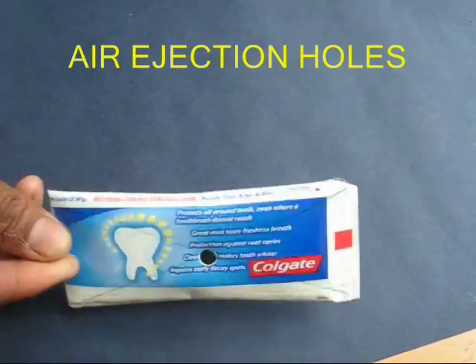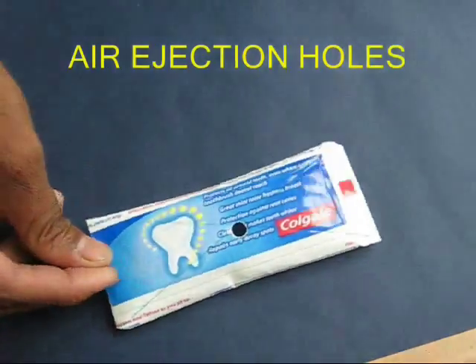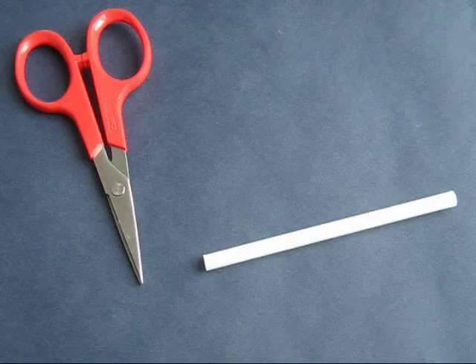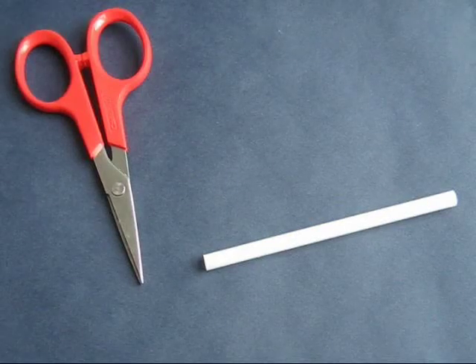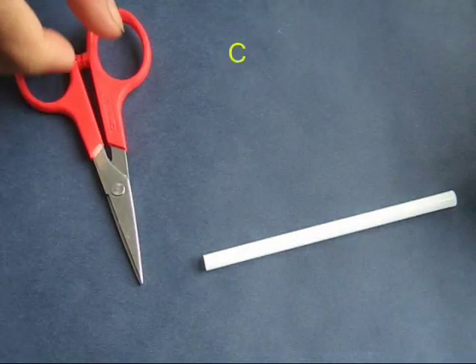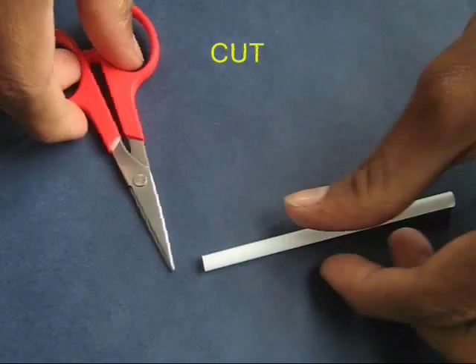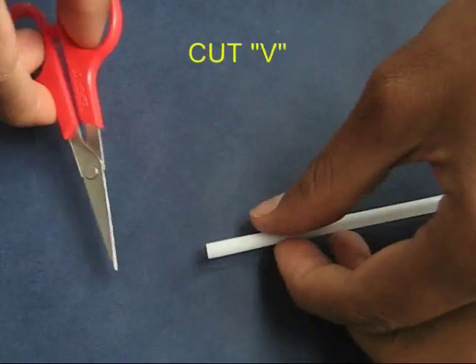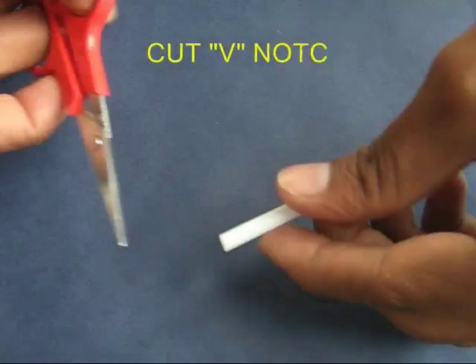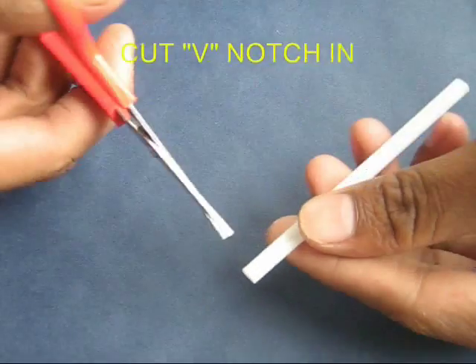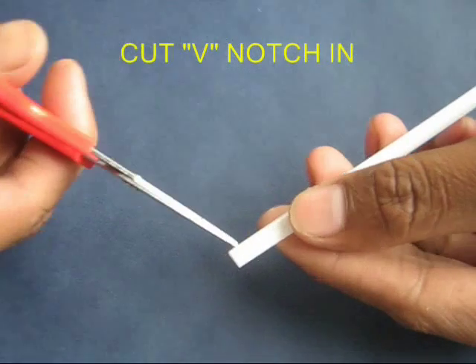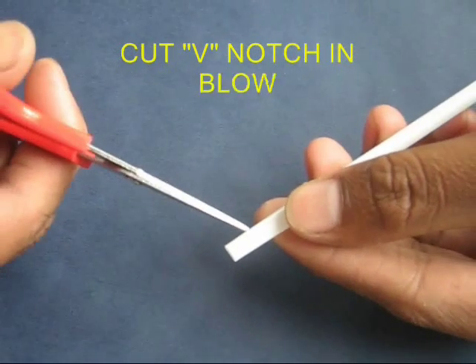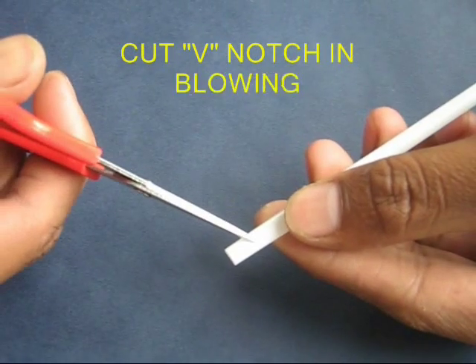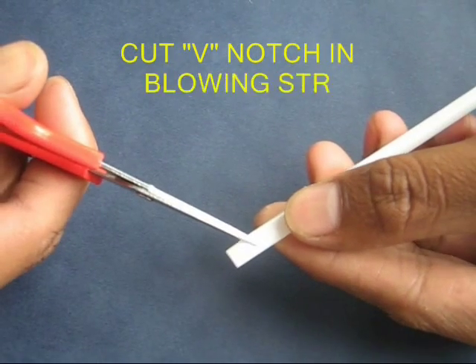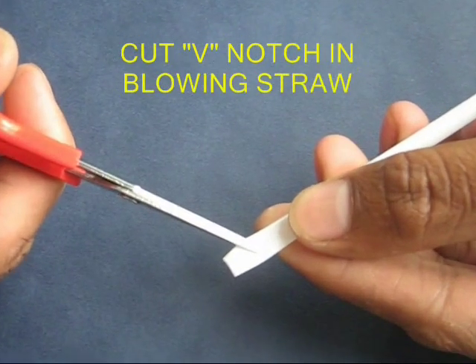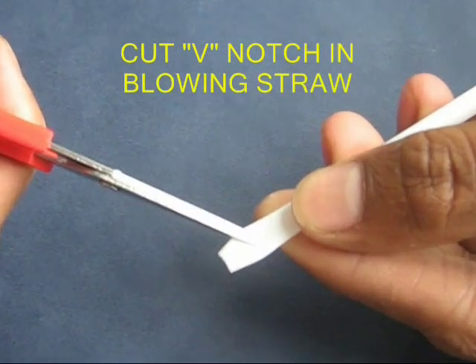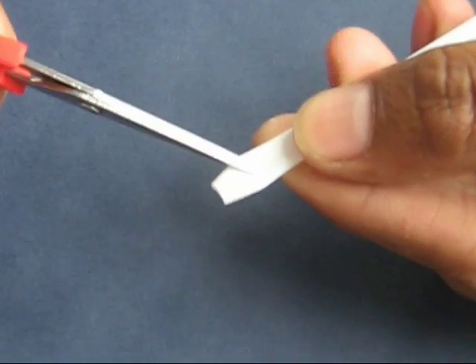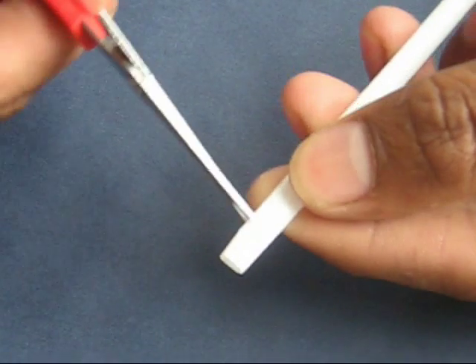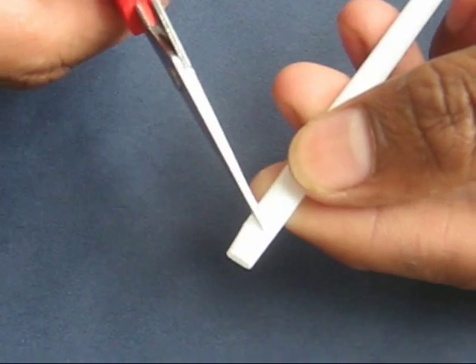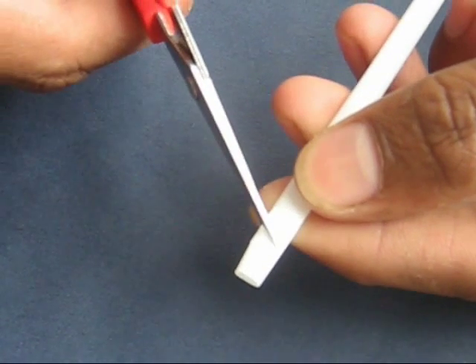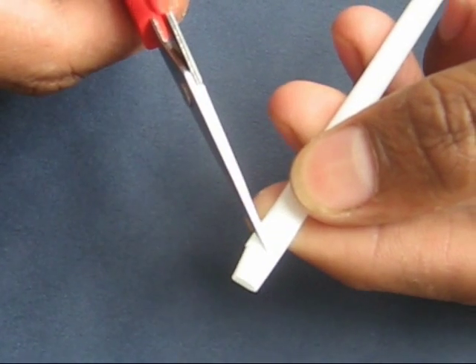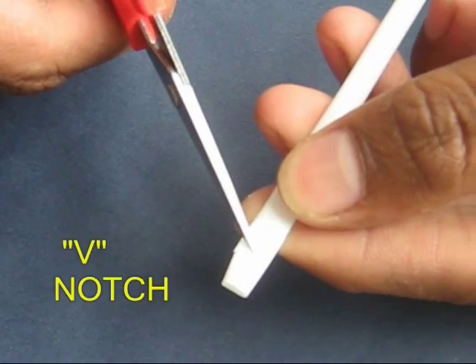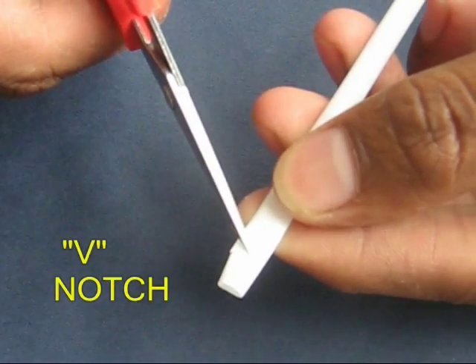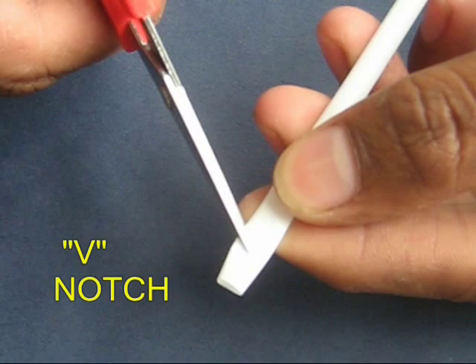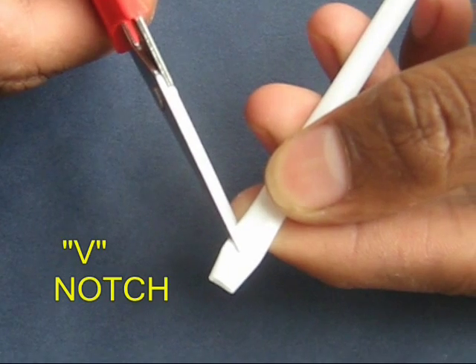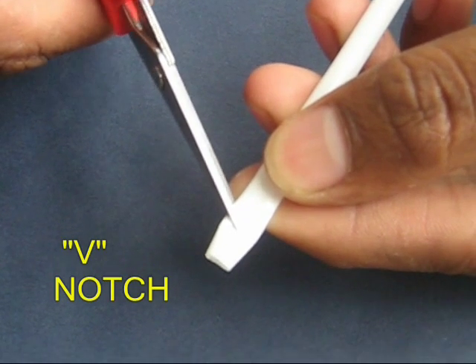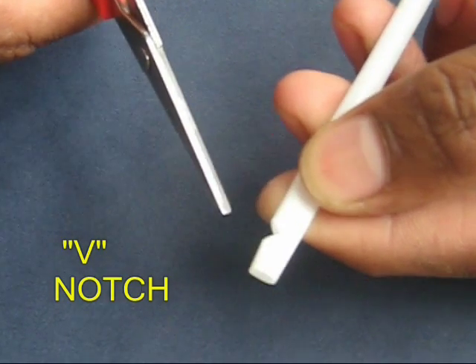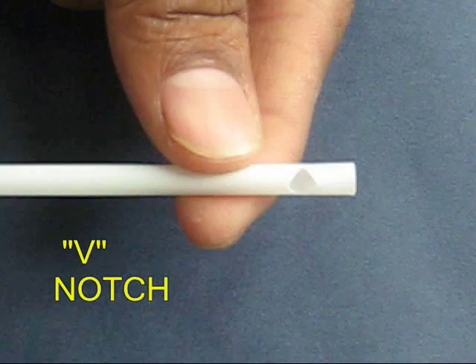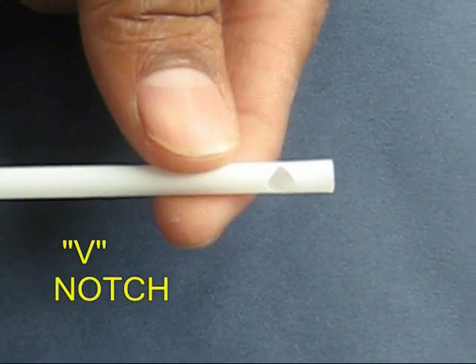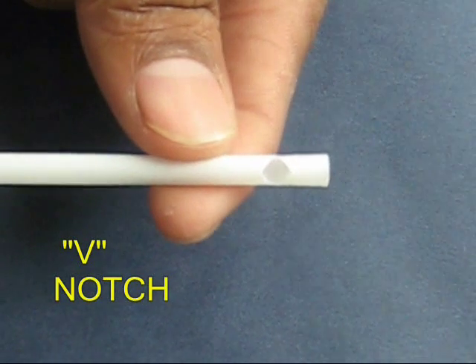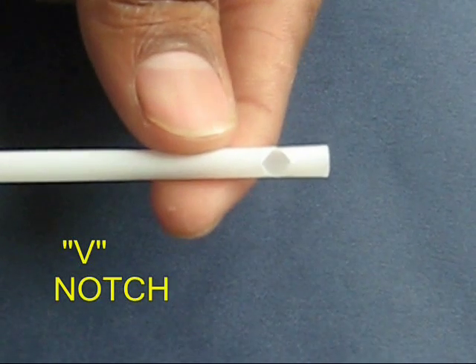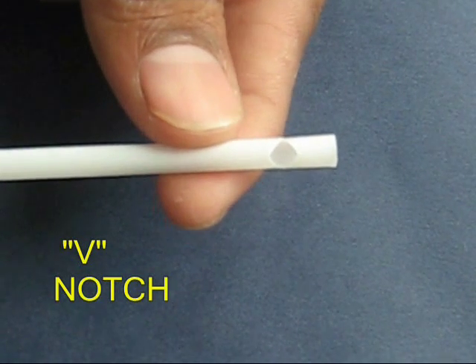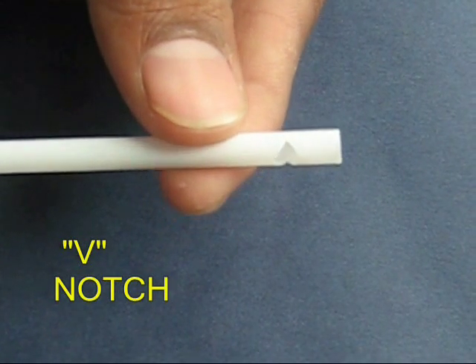Now your prop is ready. For the blowing tube, take a plastic straw and cut a V notch near one of its ends. This is the V notch.